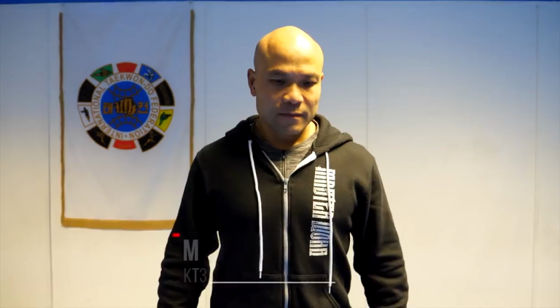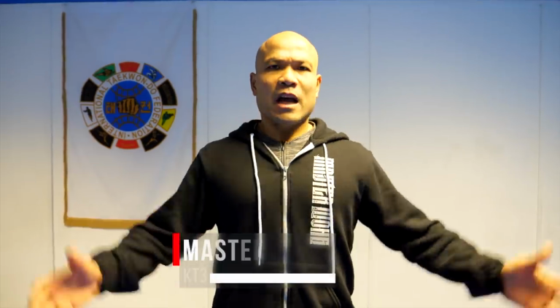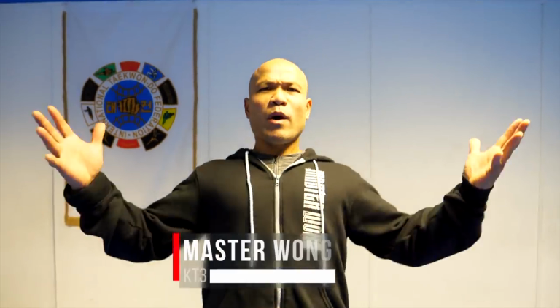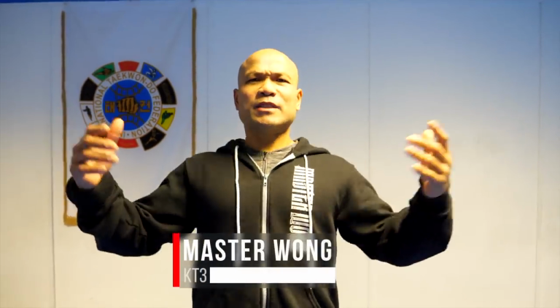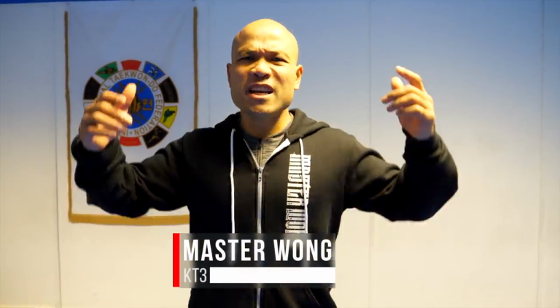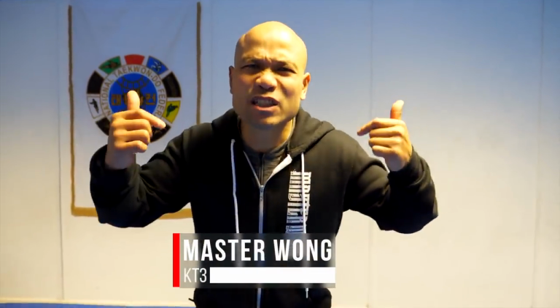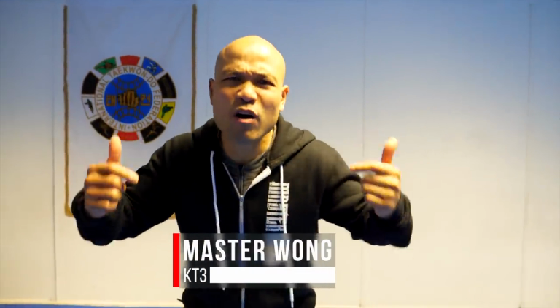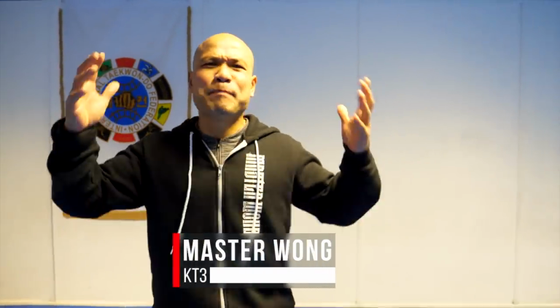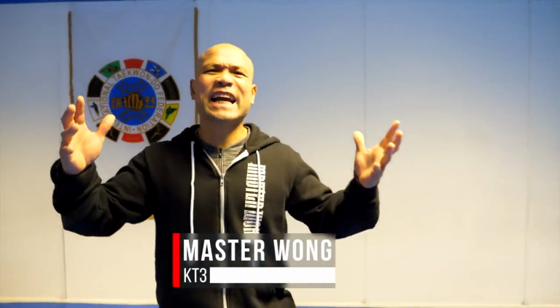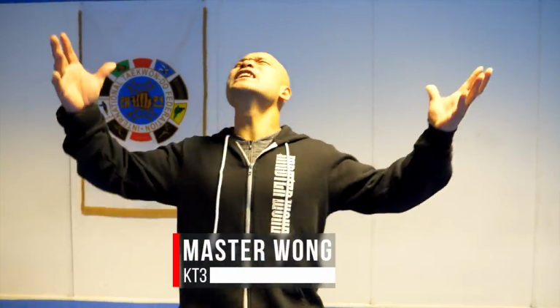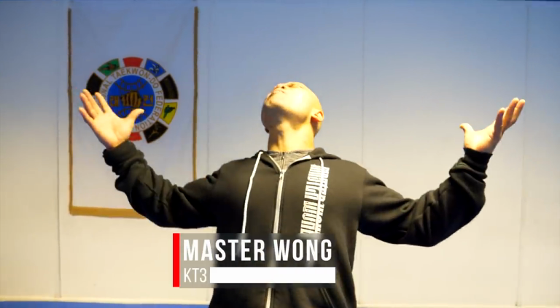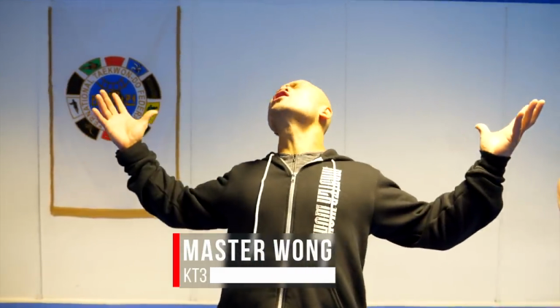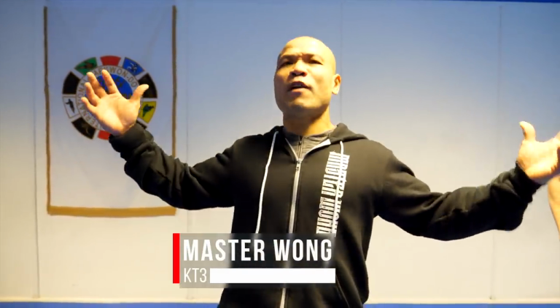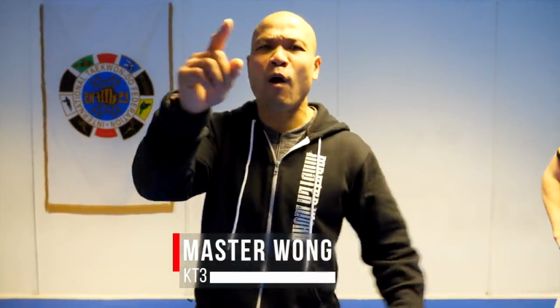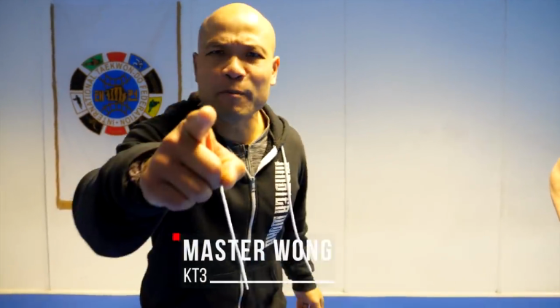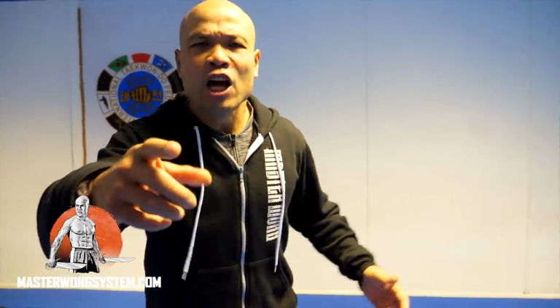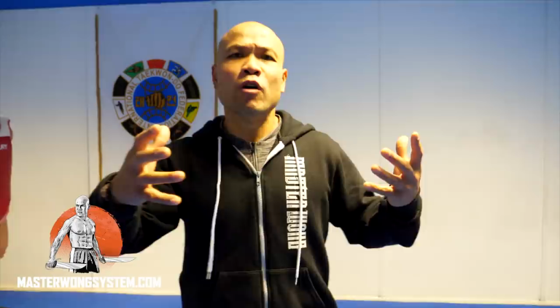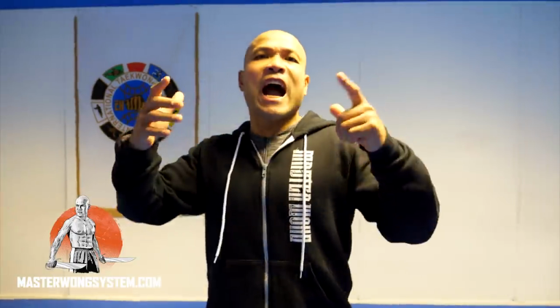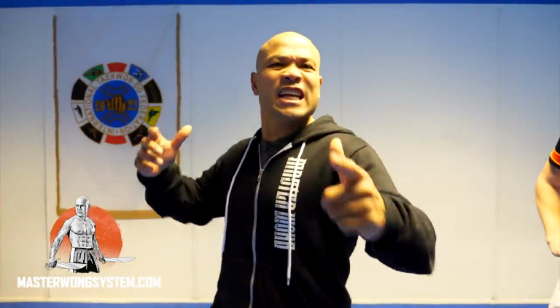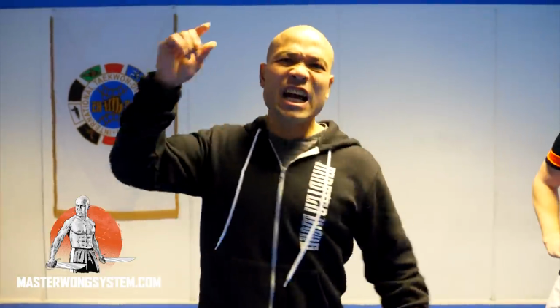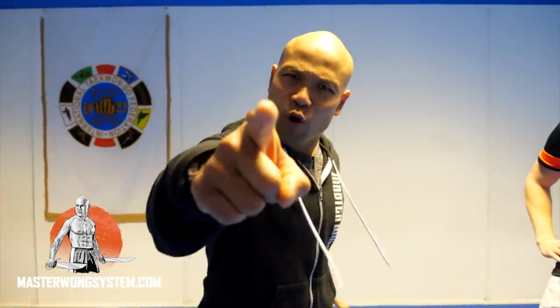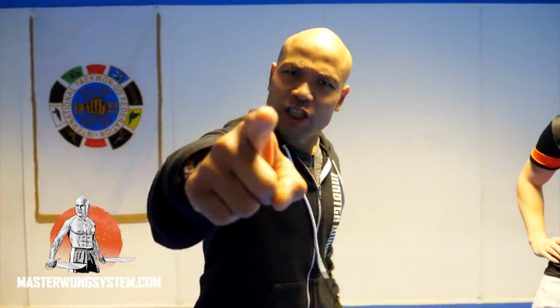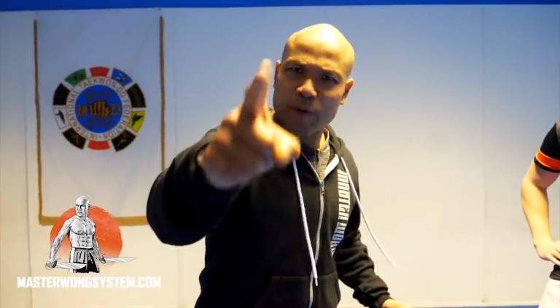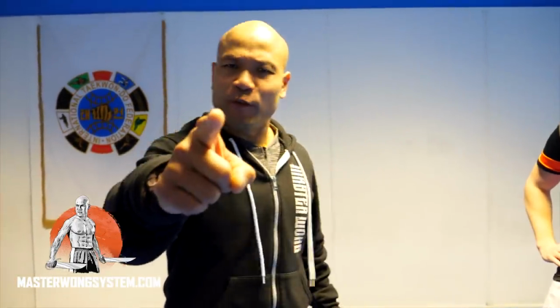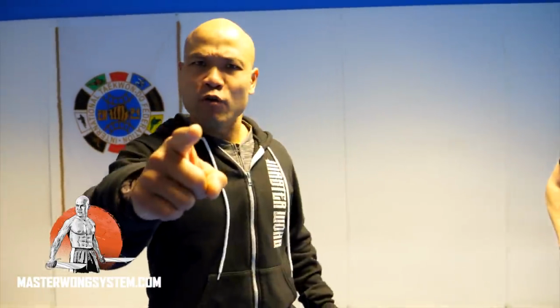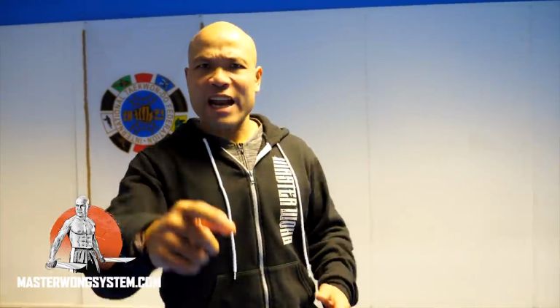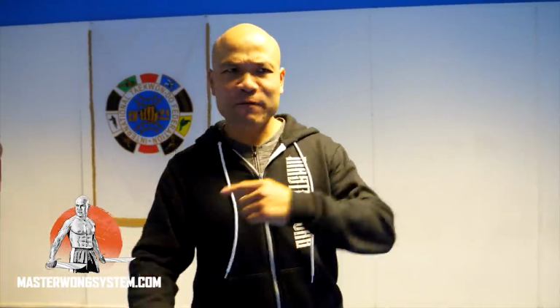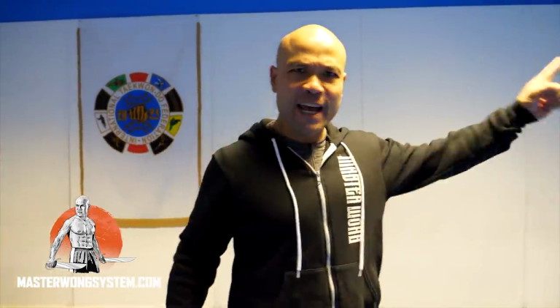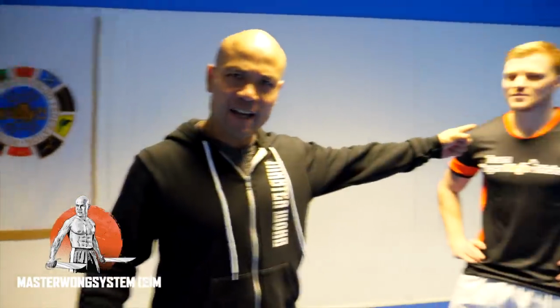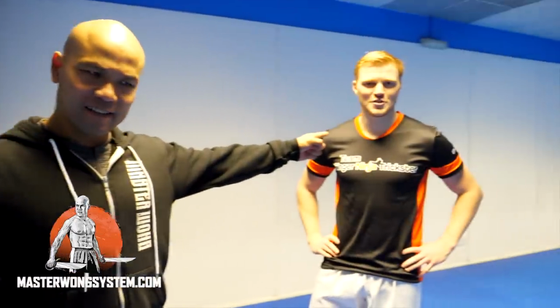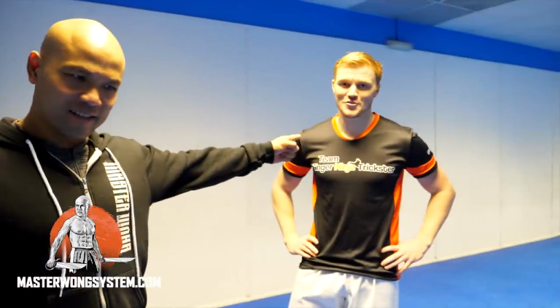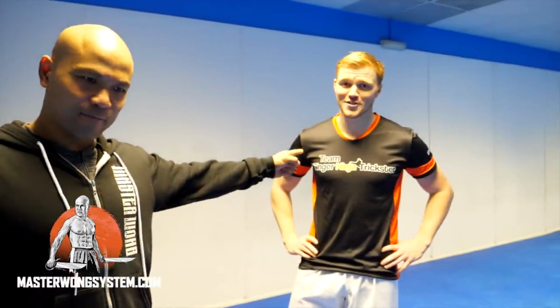Hey everyone, it's me, Master Wong. I'm back again in Newport, drove four hours up here to answer another question especially for you, and I have my friend here, Ginger Ninja Trickster.